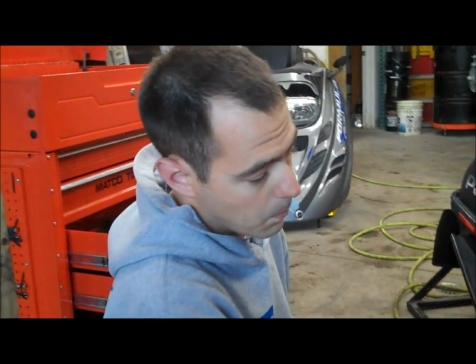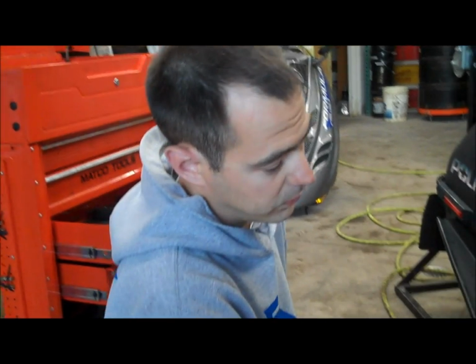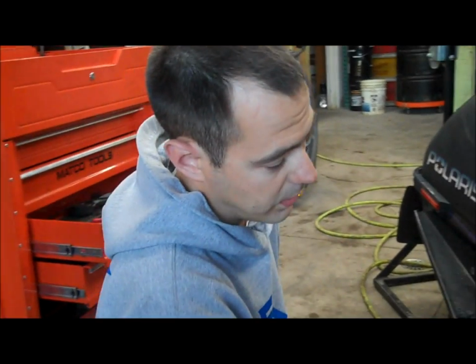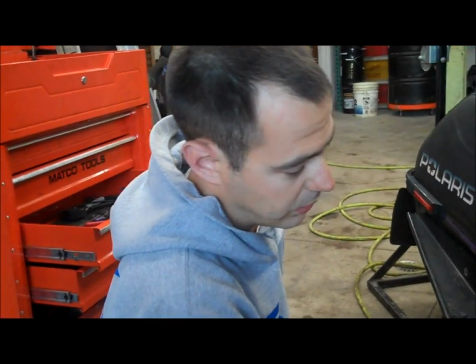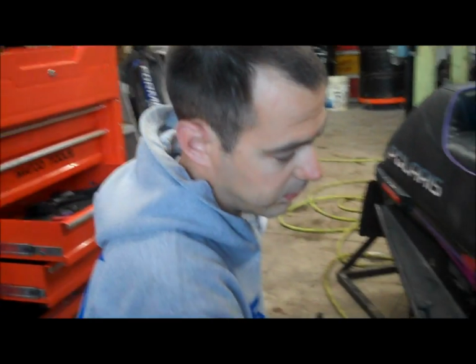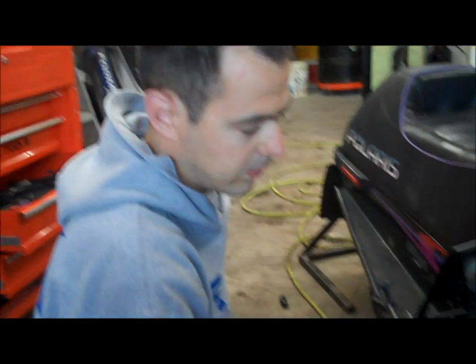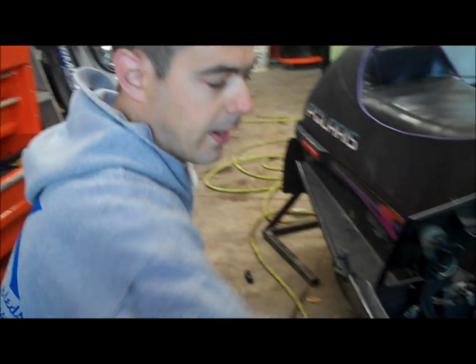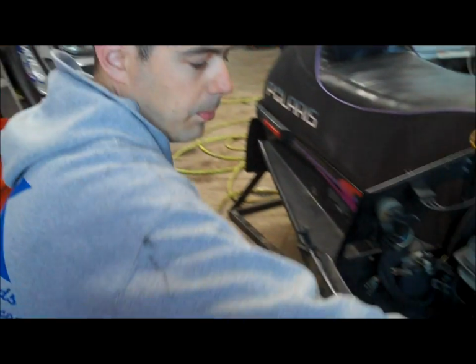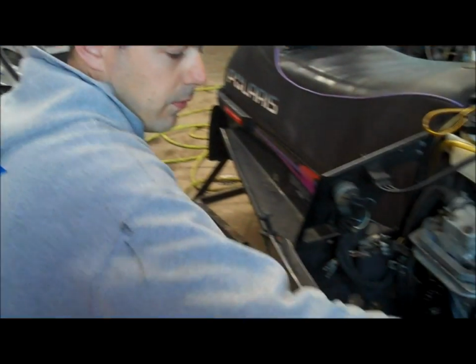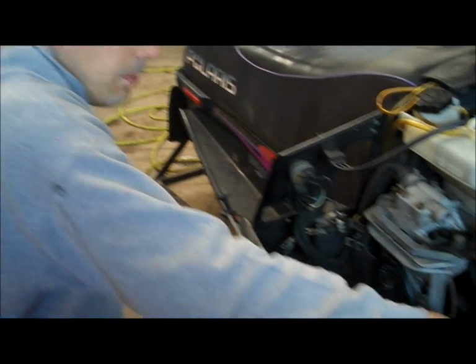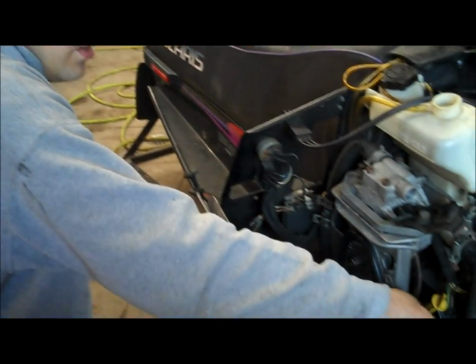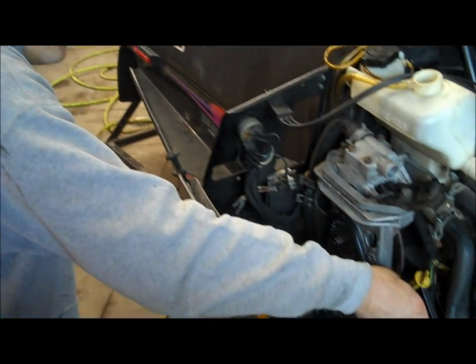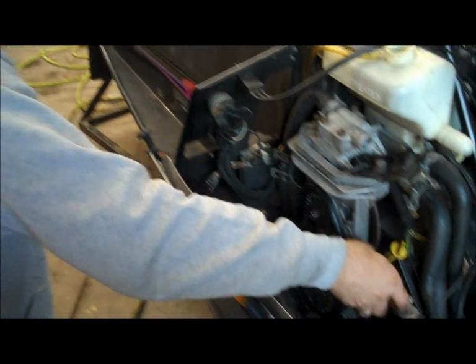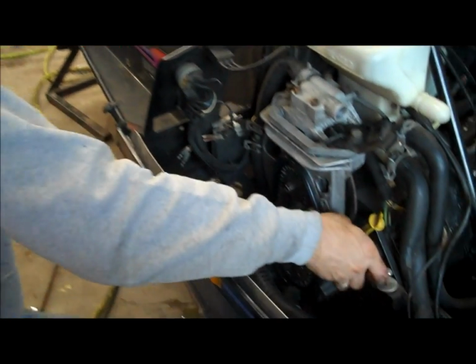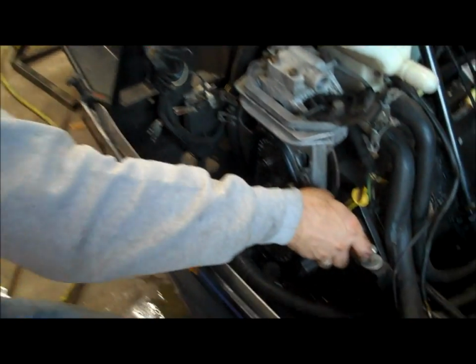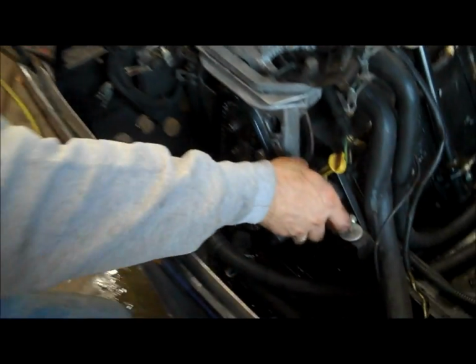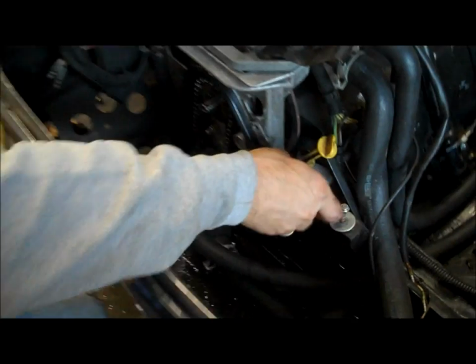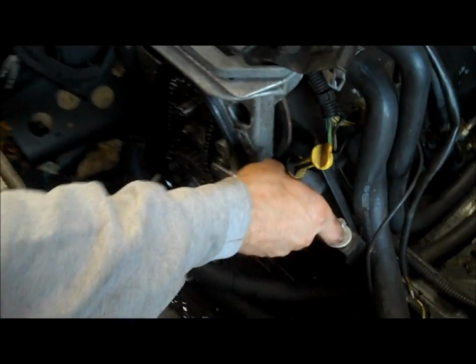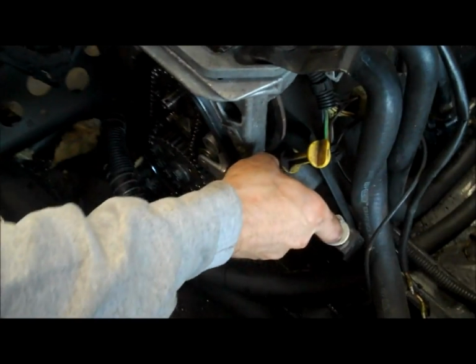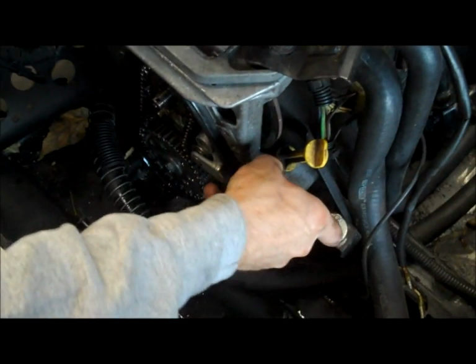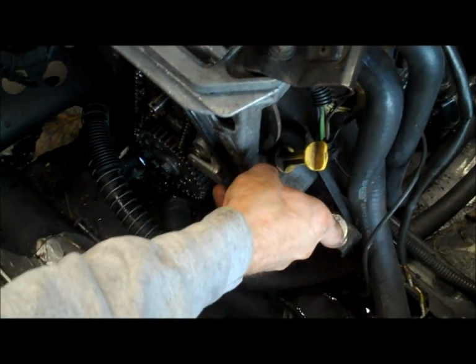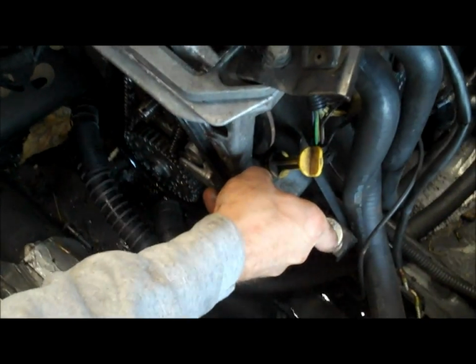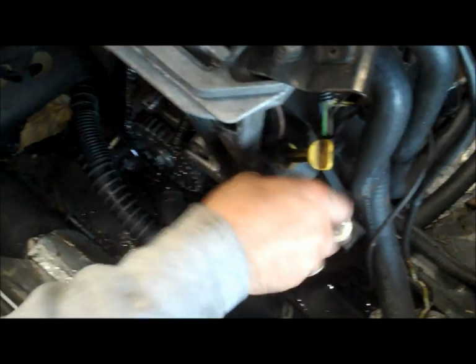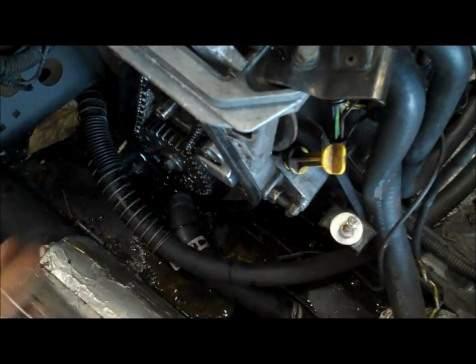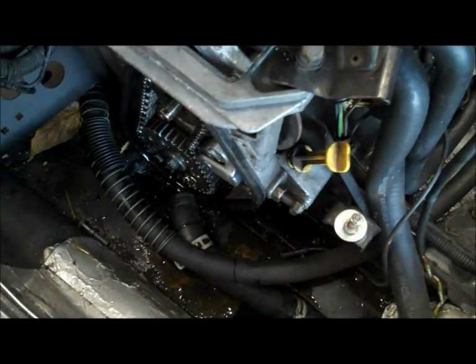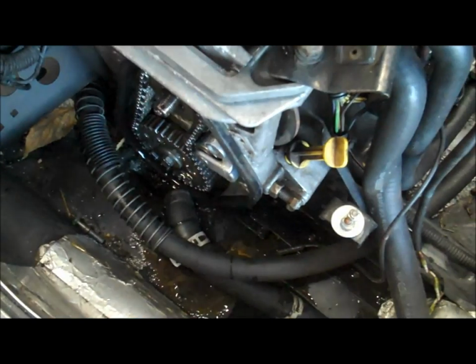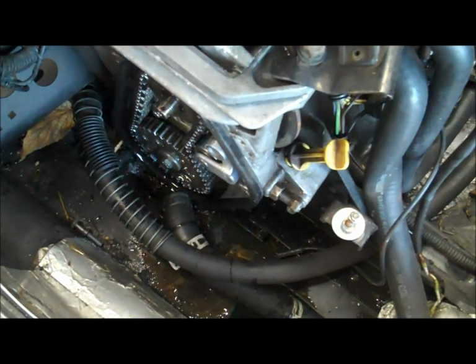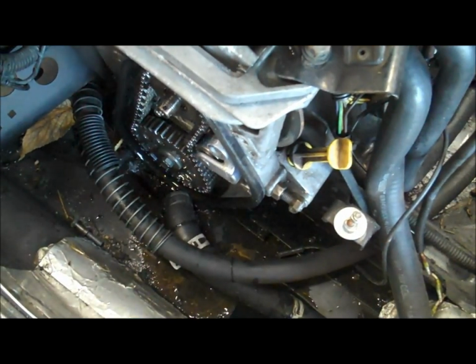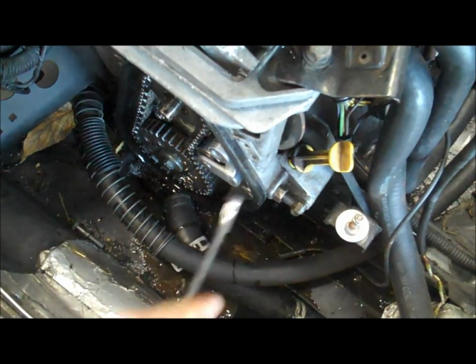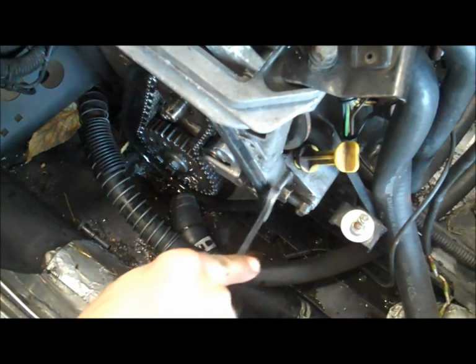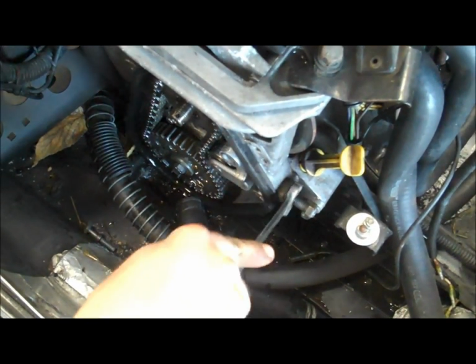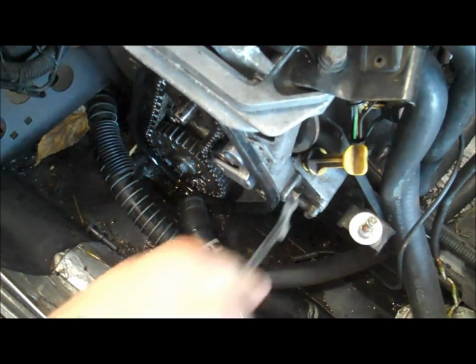Once the chain is tight how you believe it should be, make sure you go ahead and tighten that jam nut down and tighten it up with a wrench.